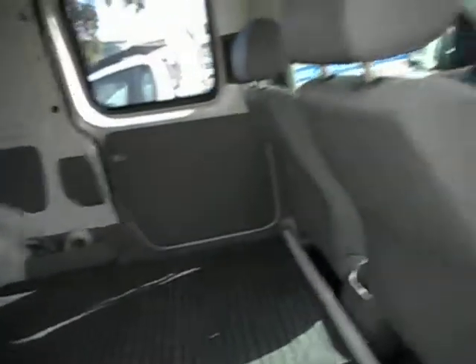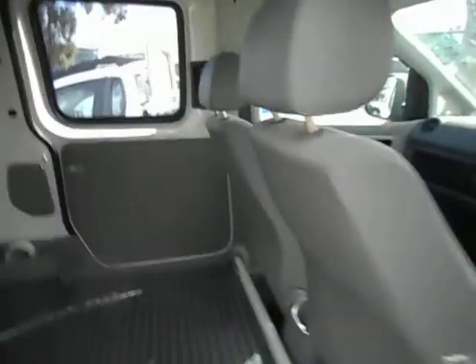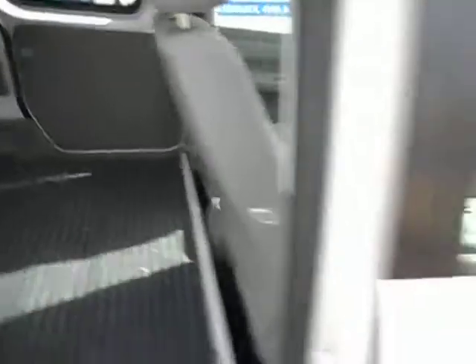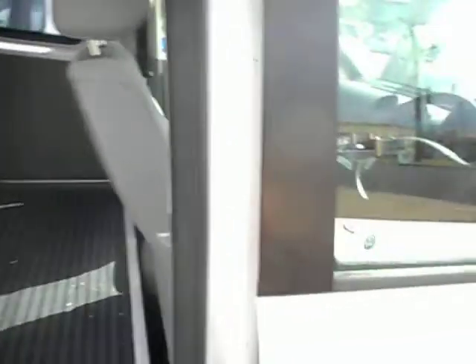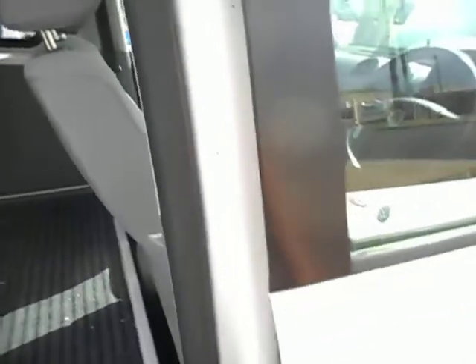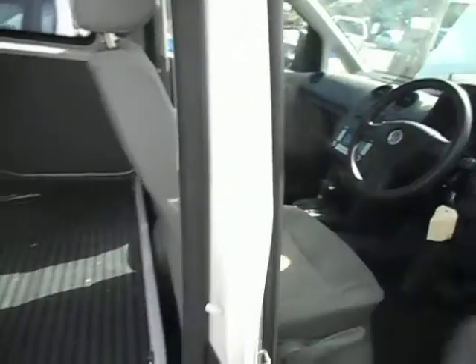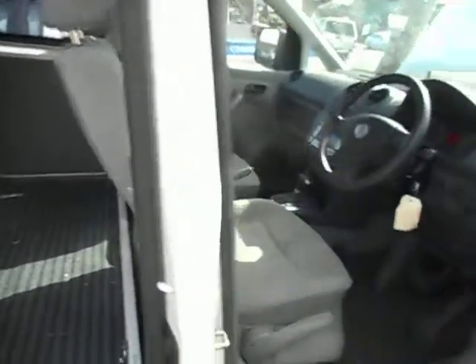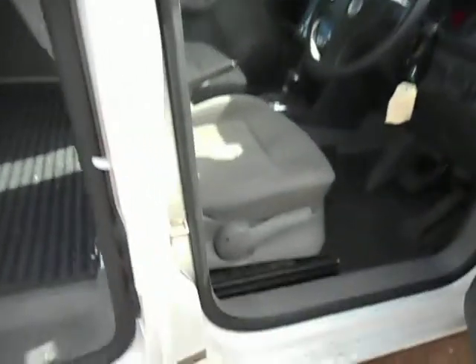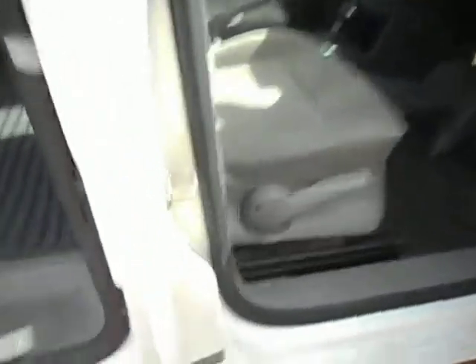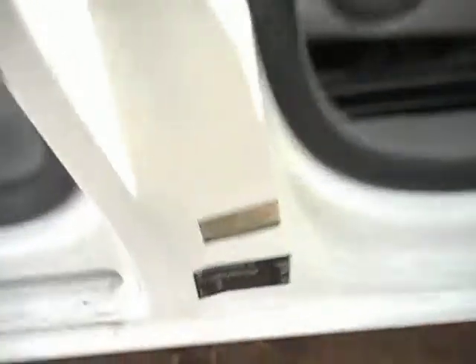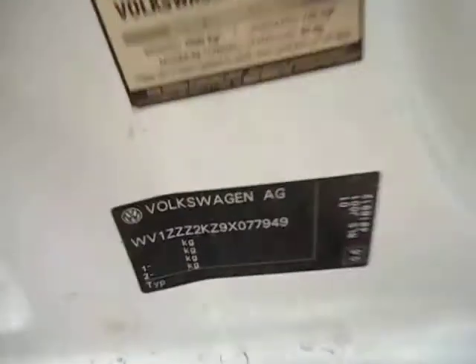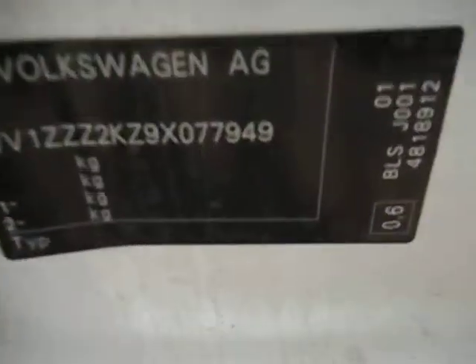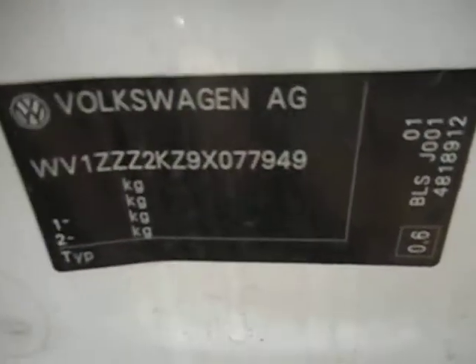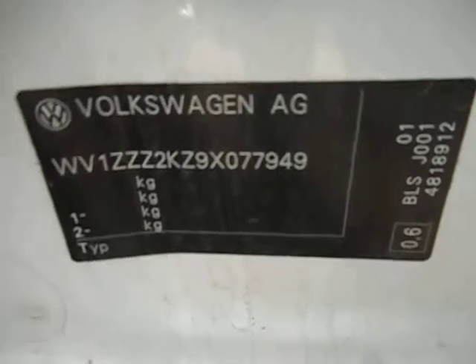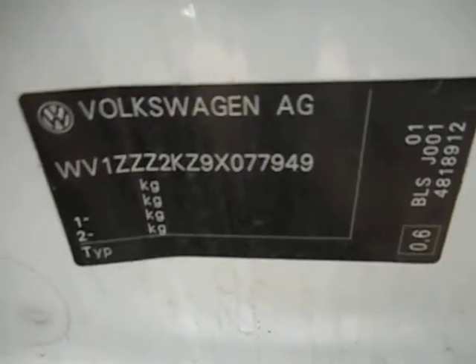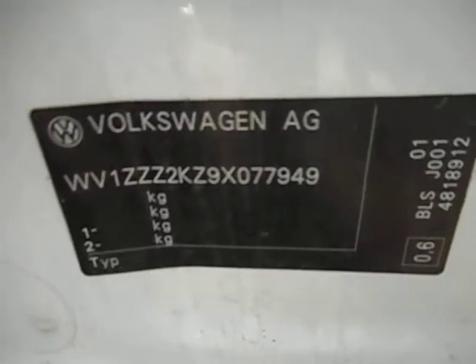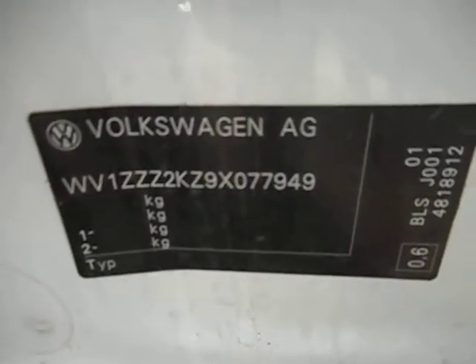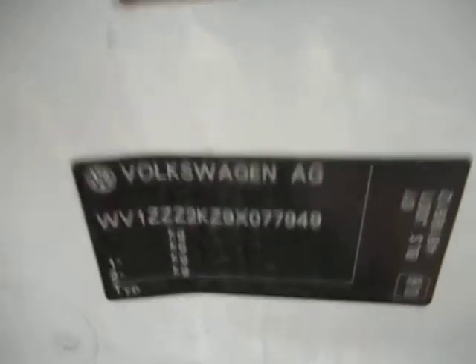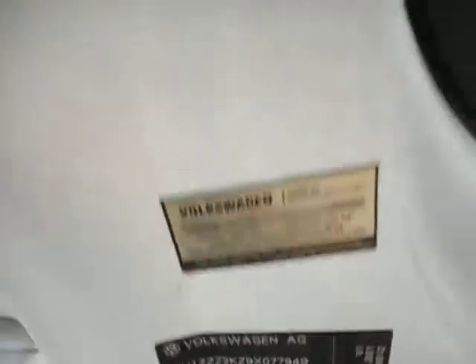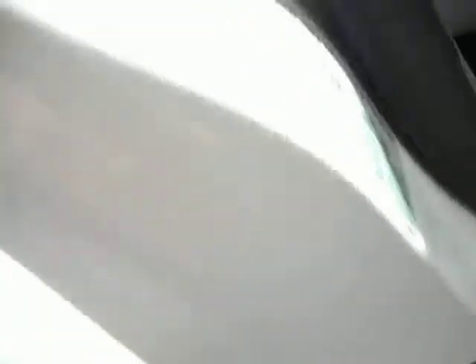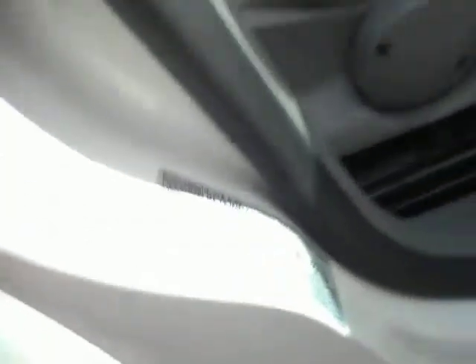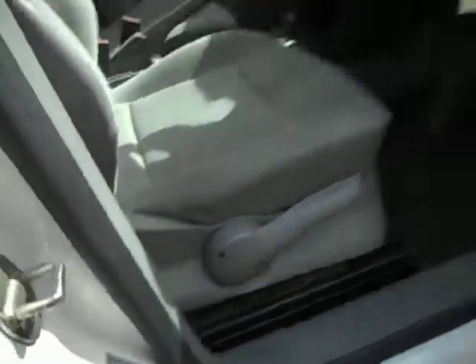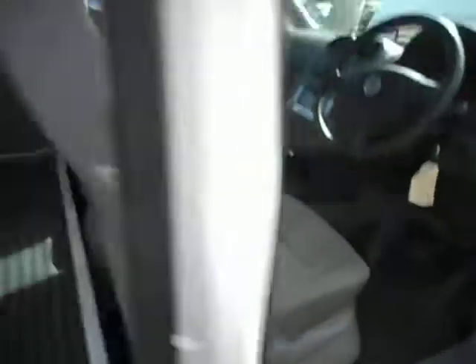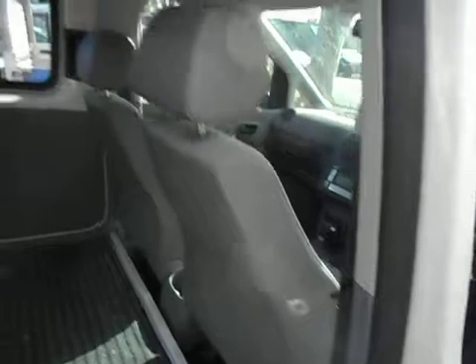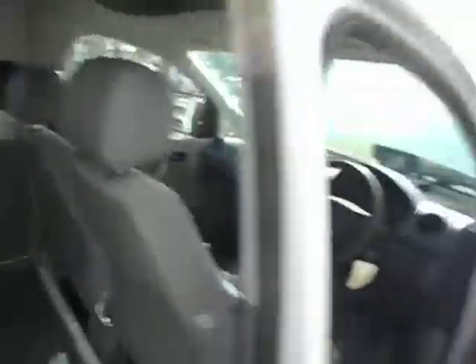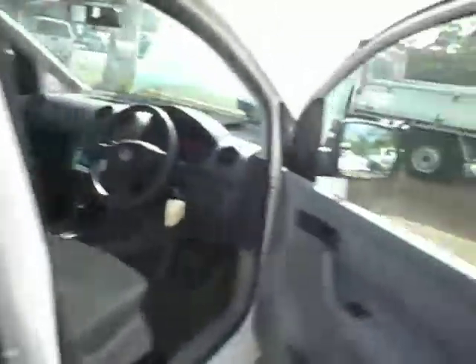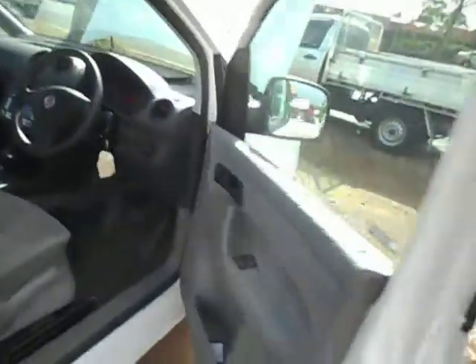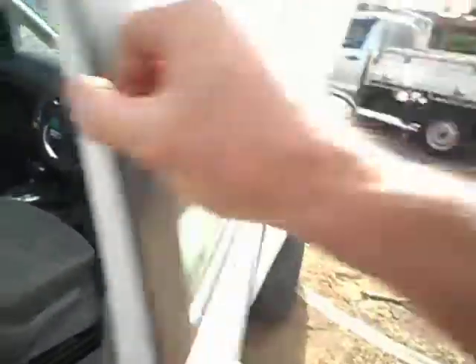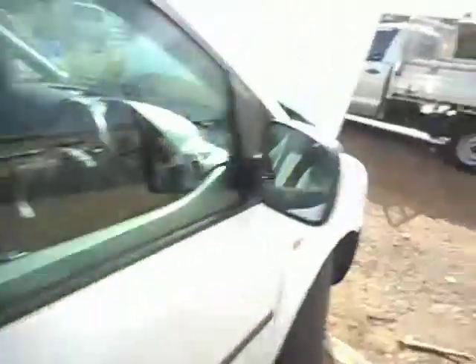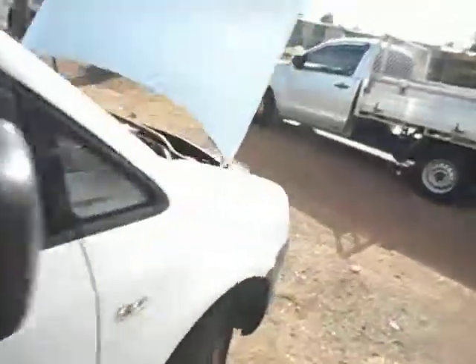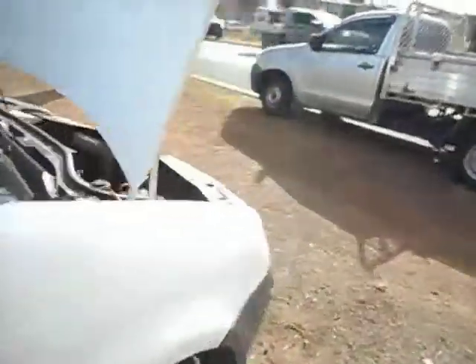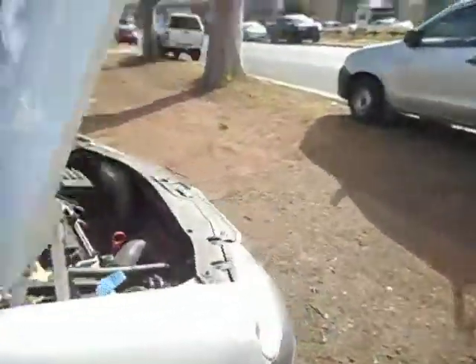I've found one compliance plate down here. I'm sure there's another one somewhere but I haven't located it so let's go with this one. There it is — one VW Caddy to be dismantled.